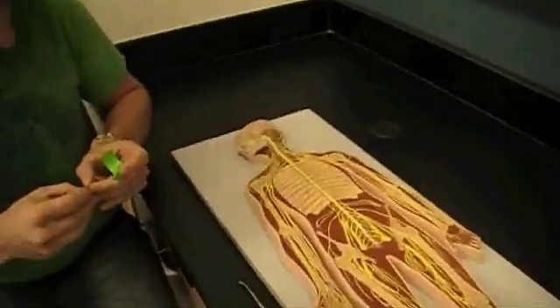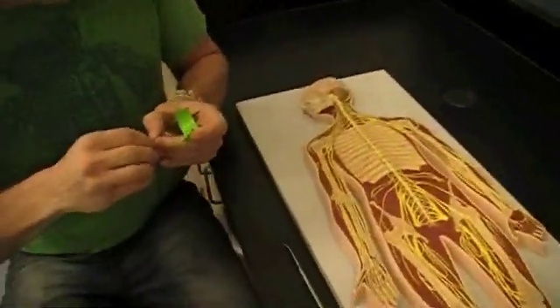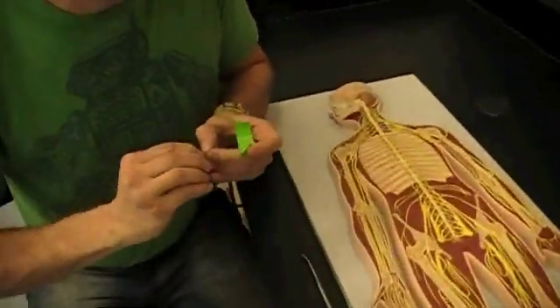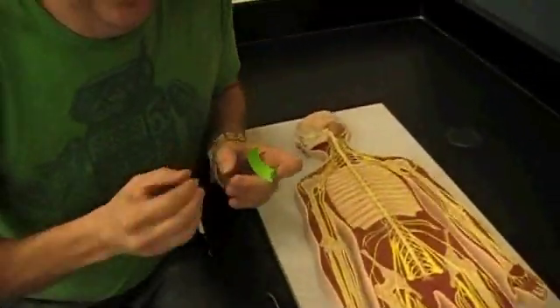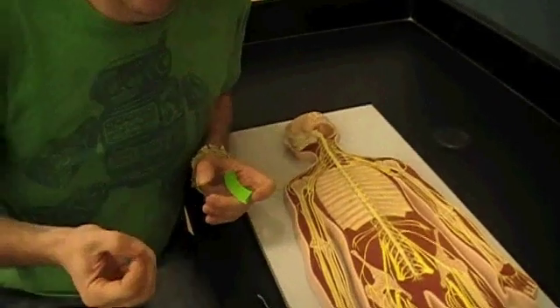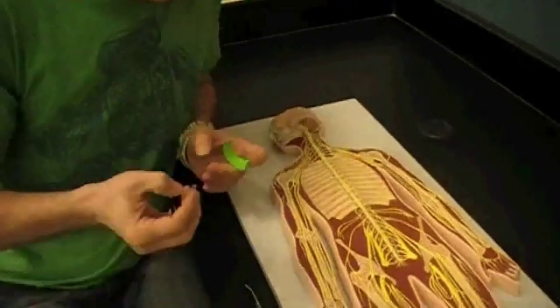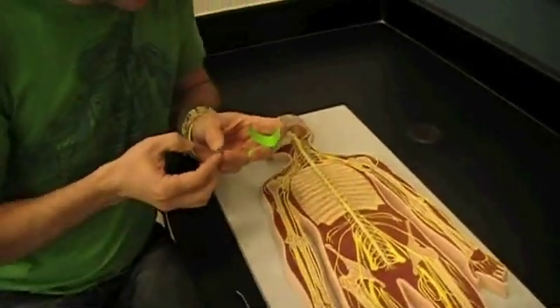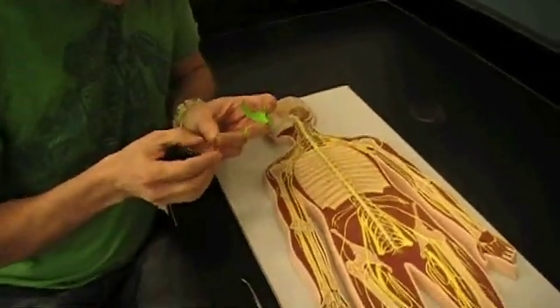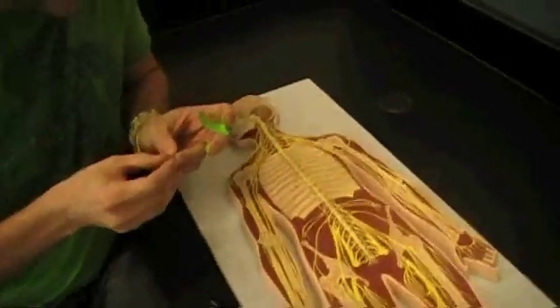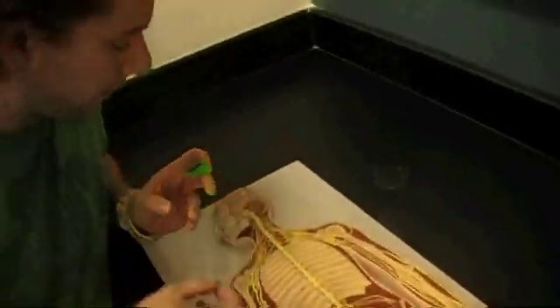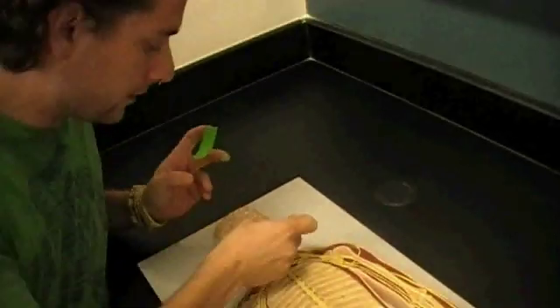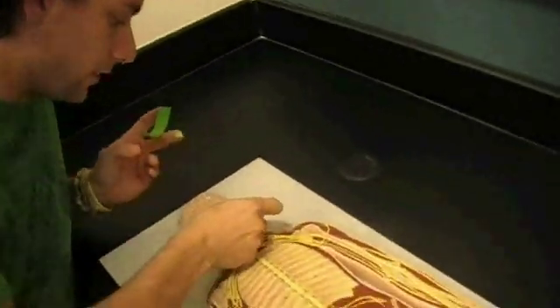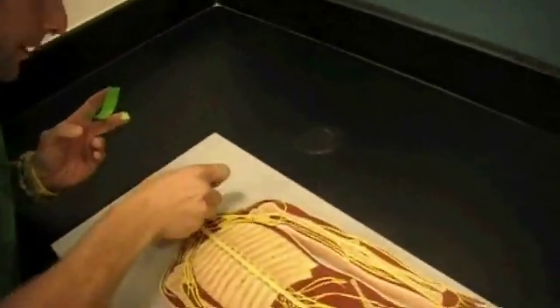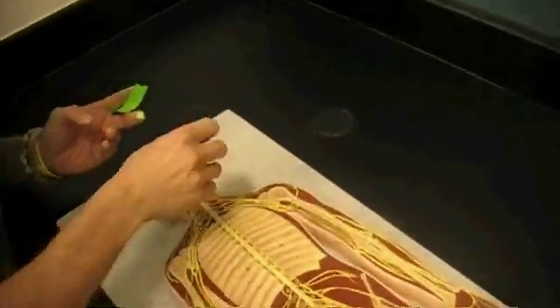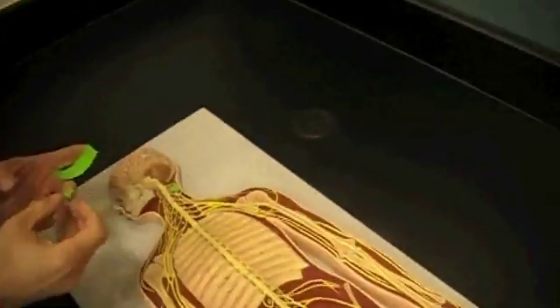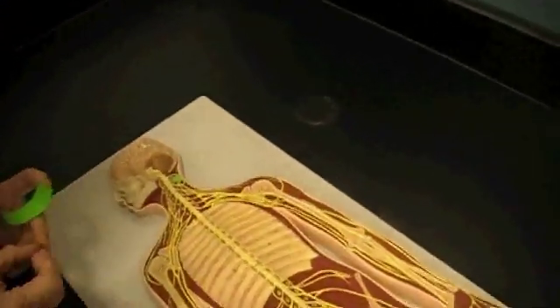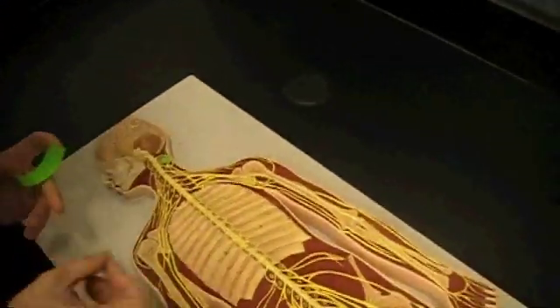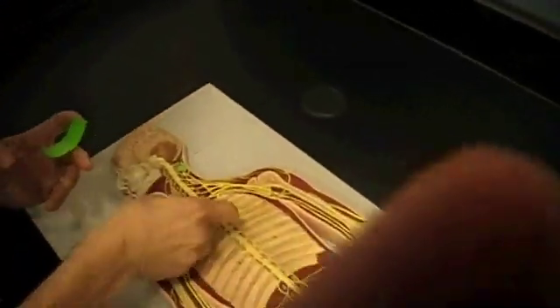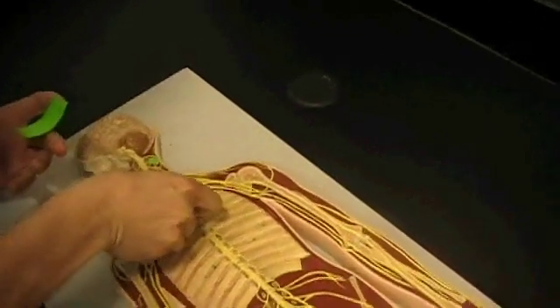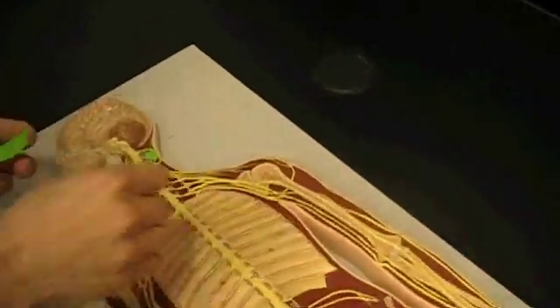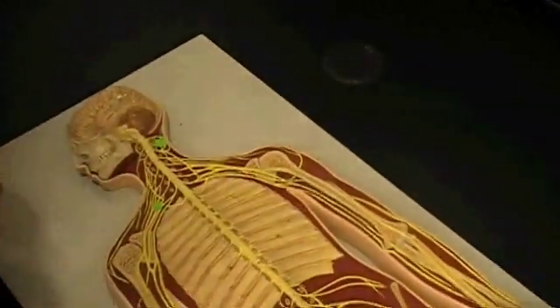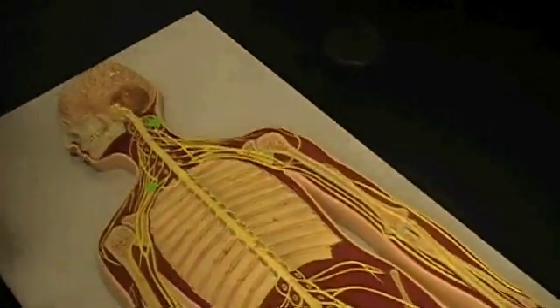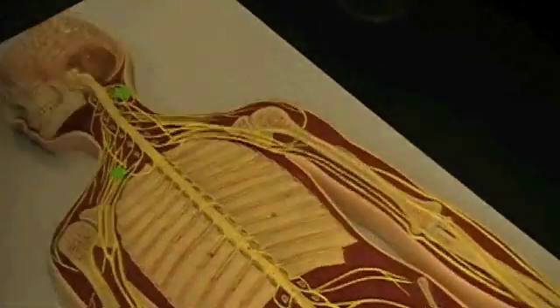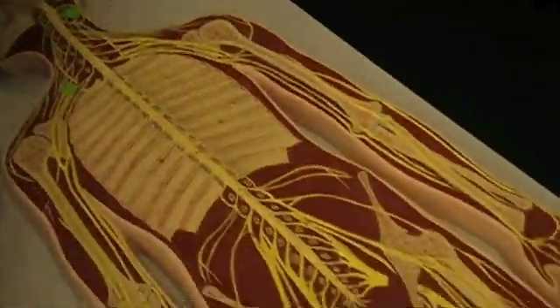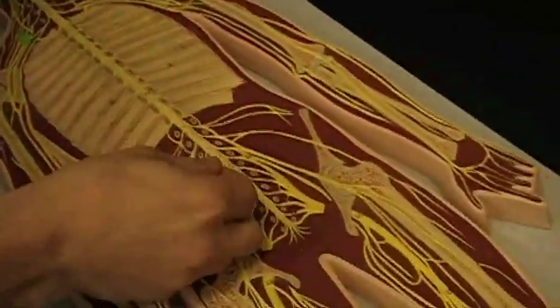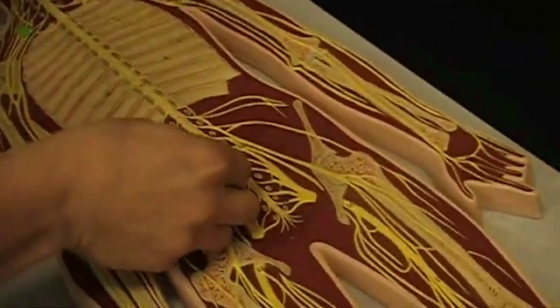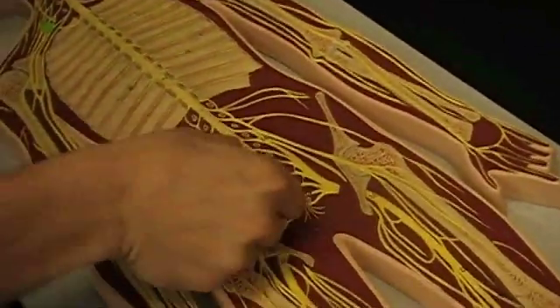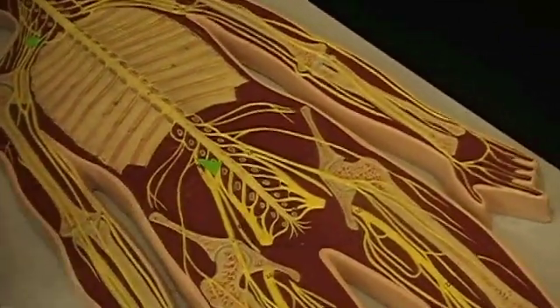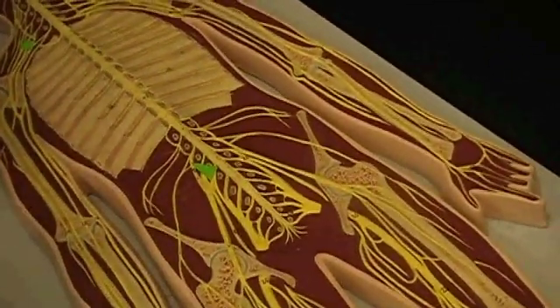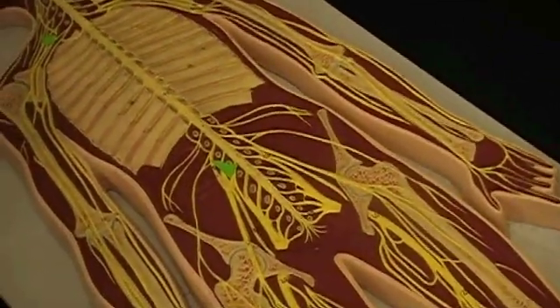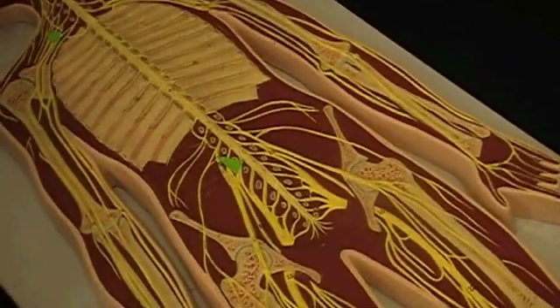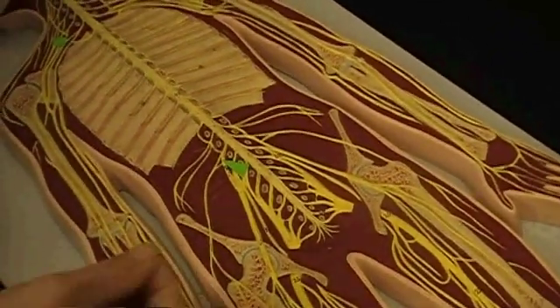I'm going to put stickers on all of them right now. Here's the cervical plexus, here's the brachial plexus, here's the lumbar plexus, and here's the sacral plexus.